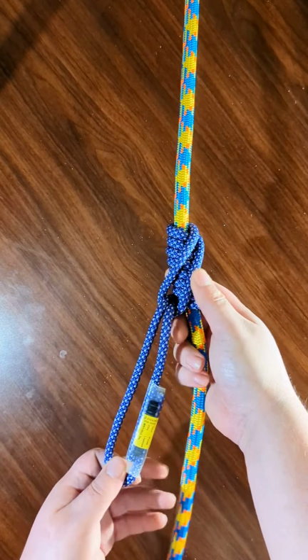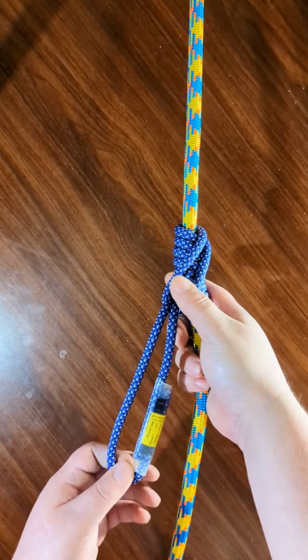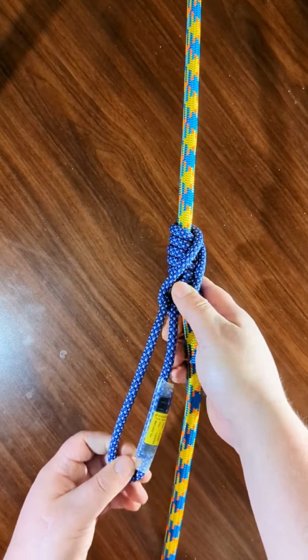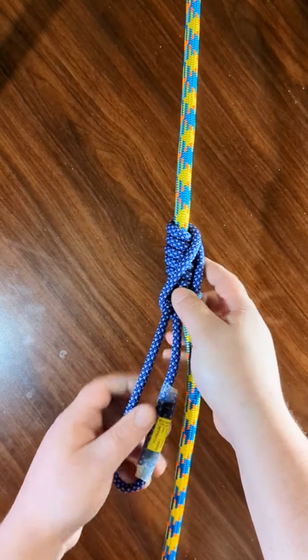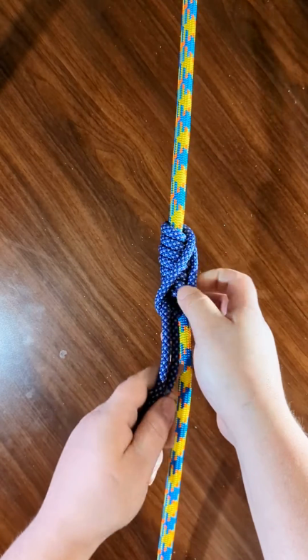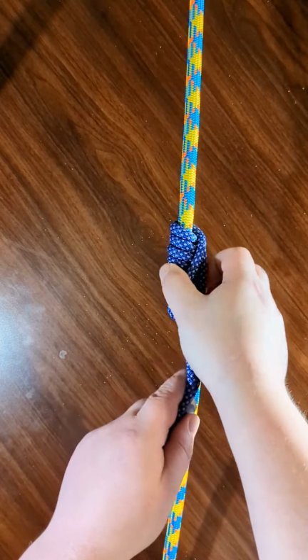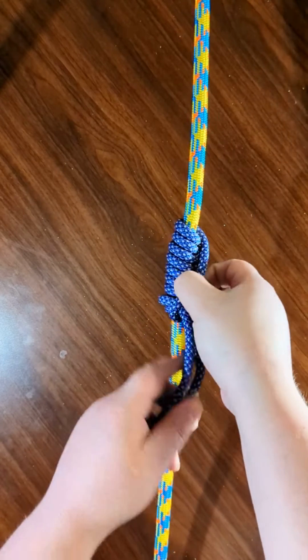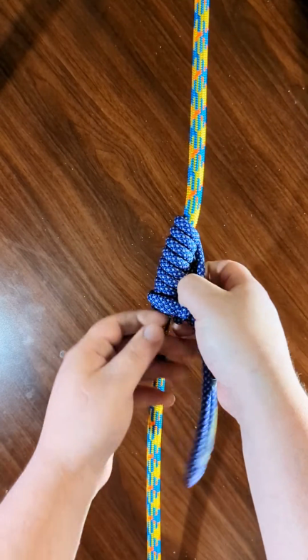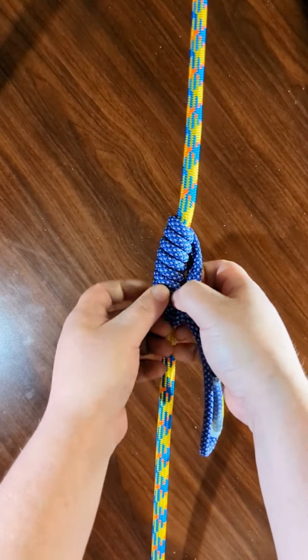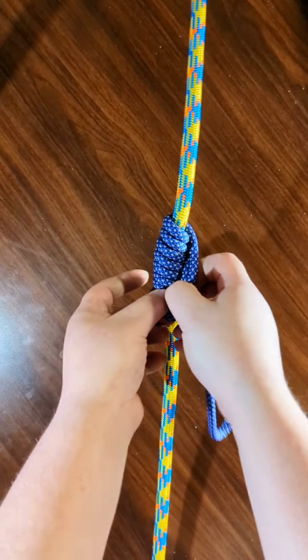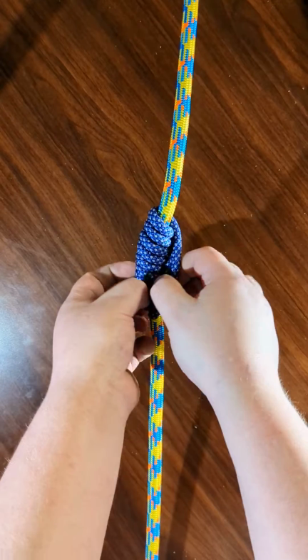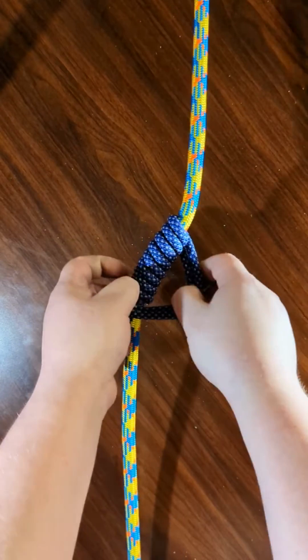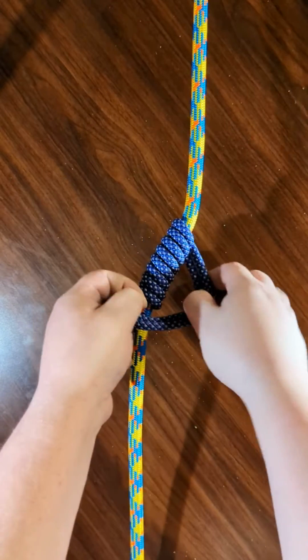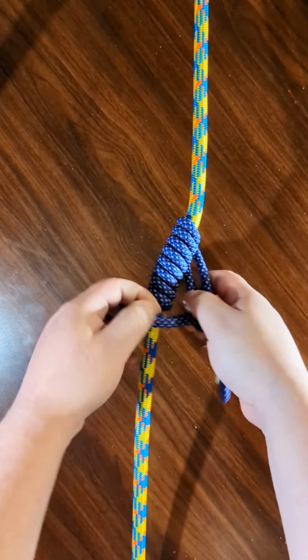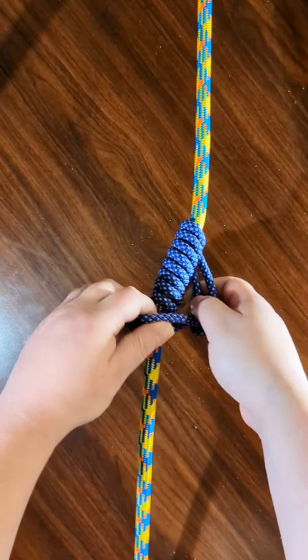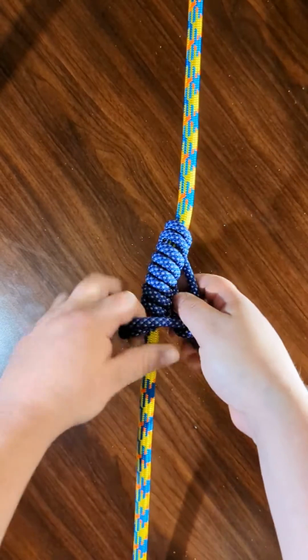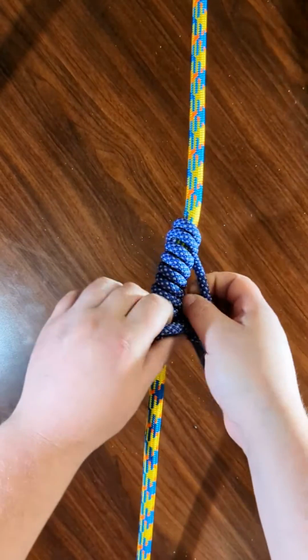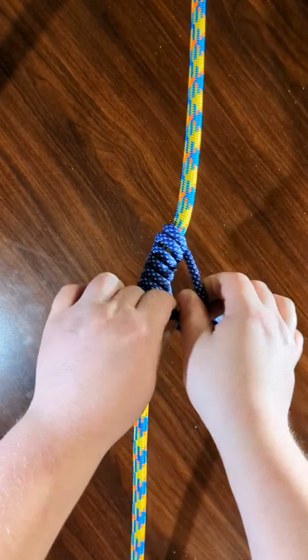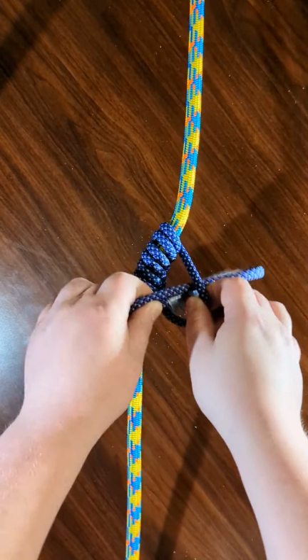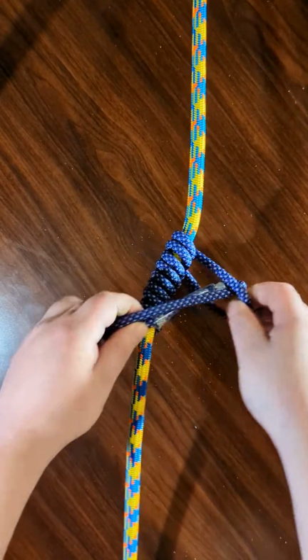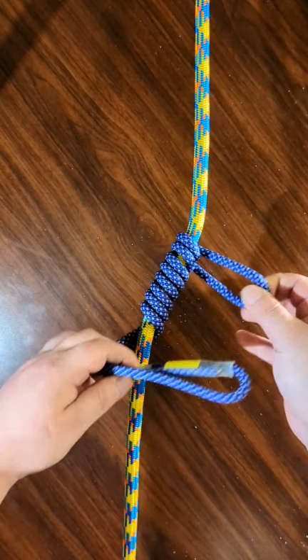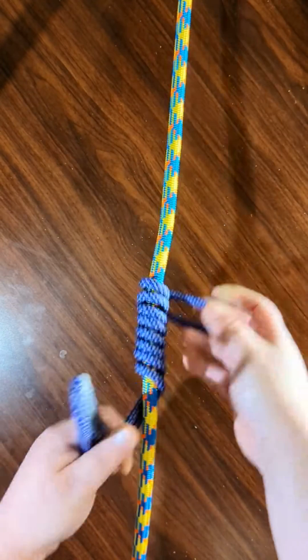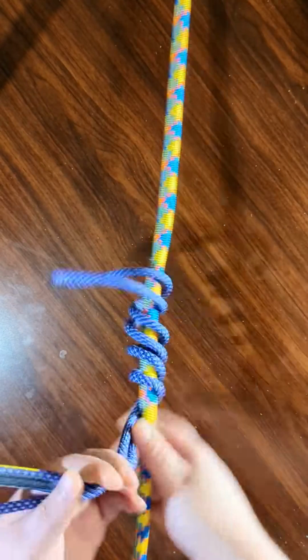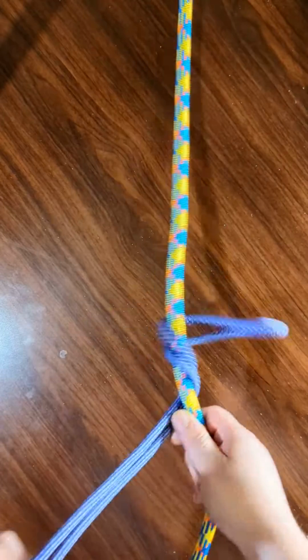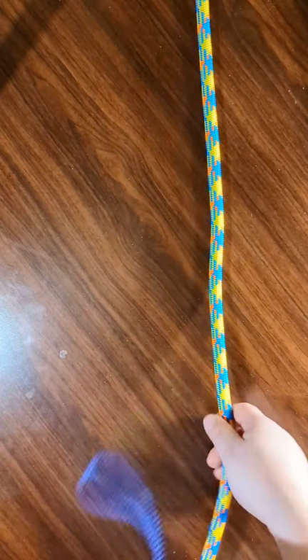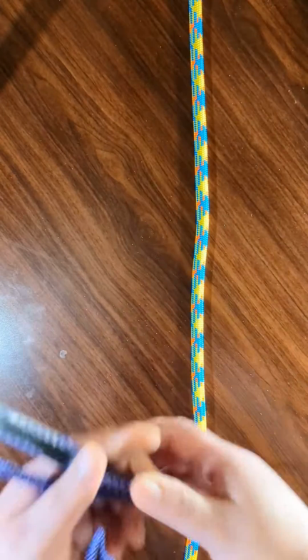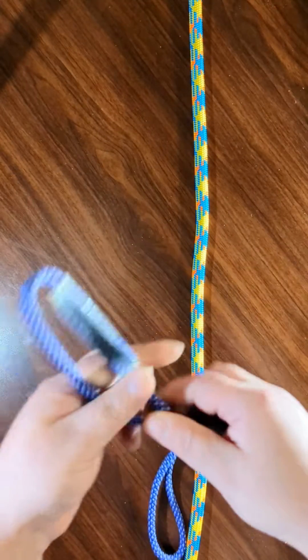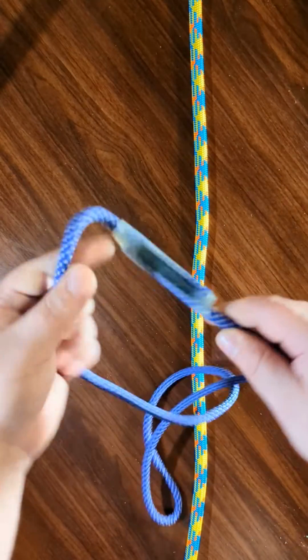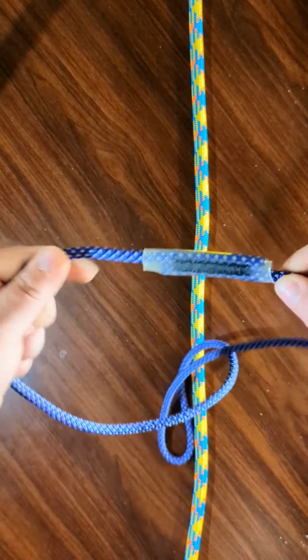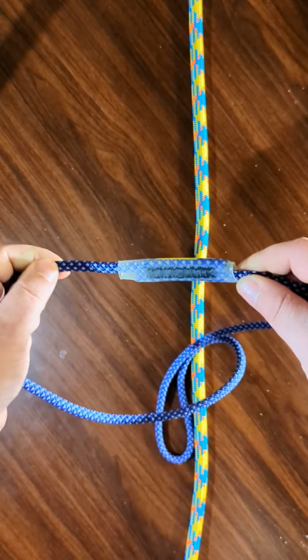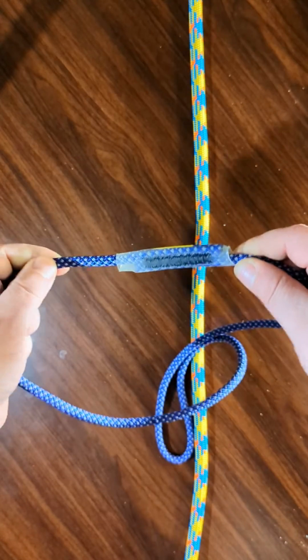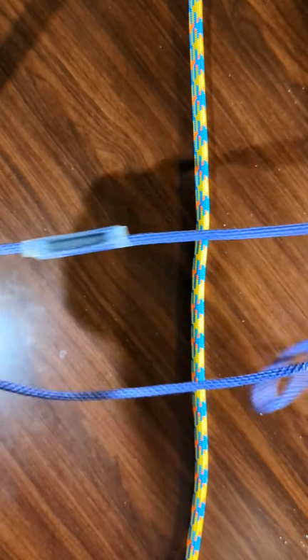You don't use an eye-to-eye on this, you use a loop. This one is a 7mm cord, just sewn together into a loop.